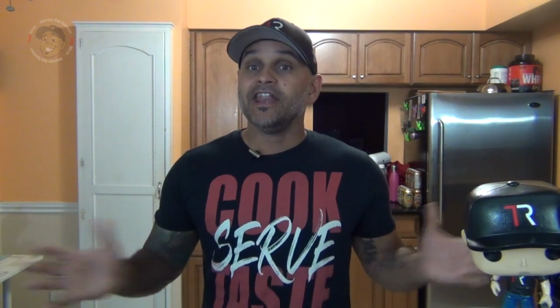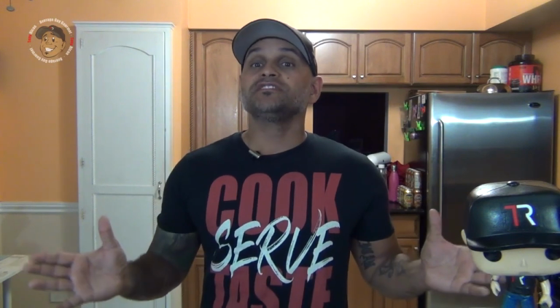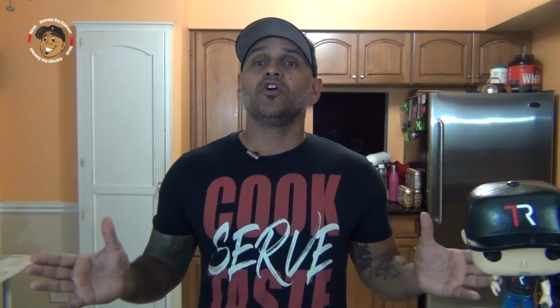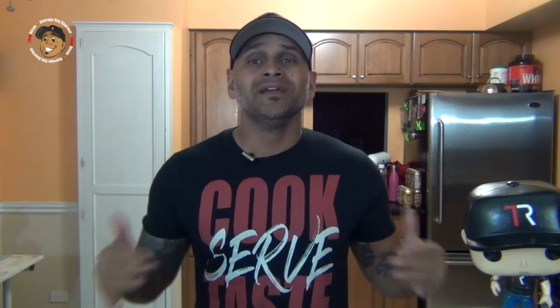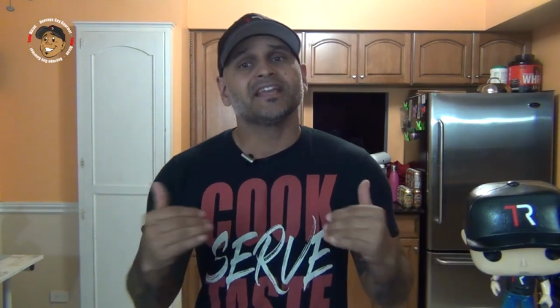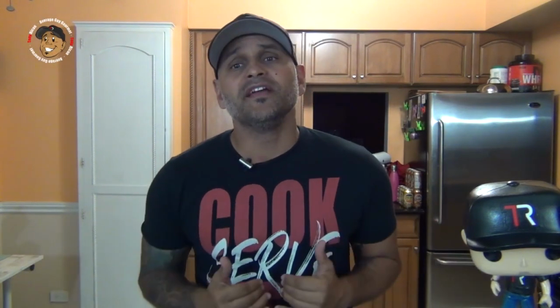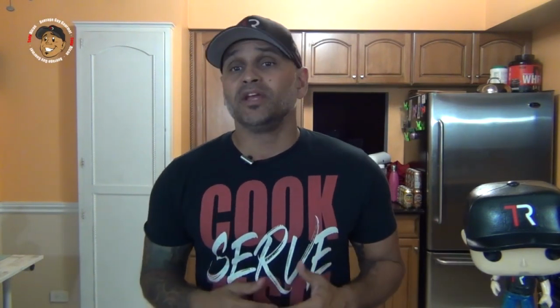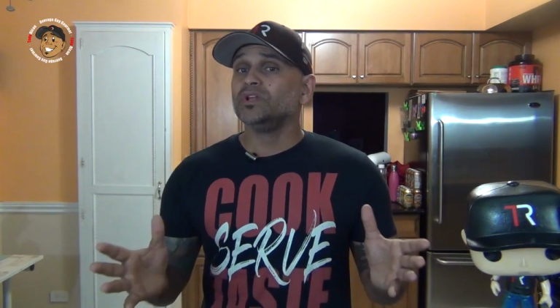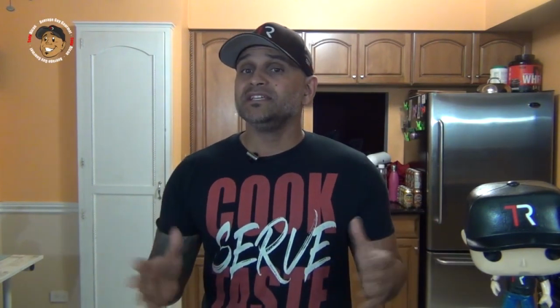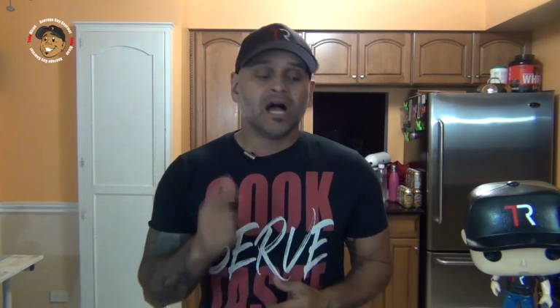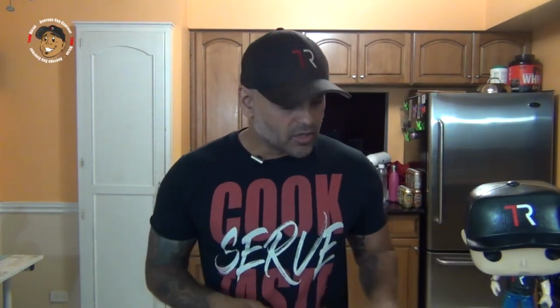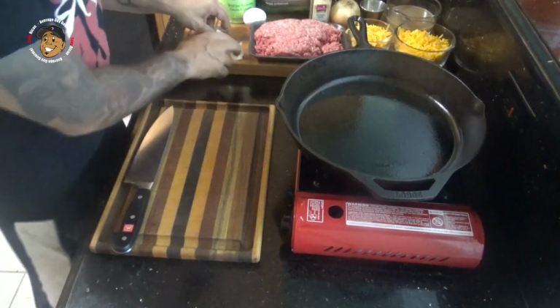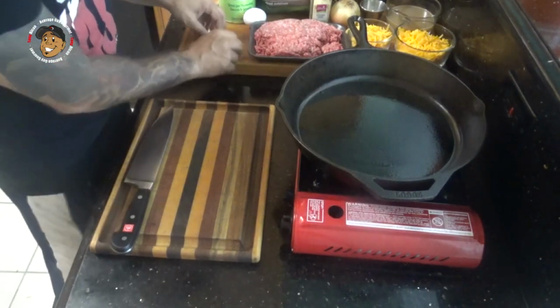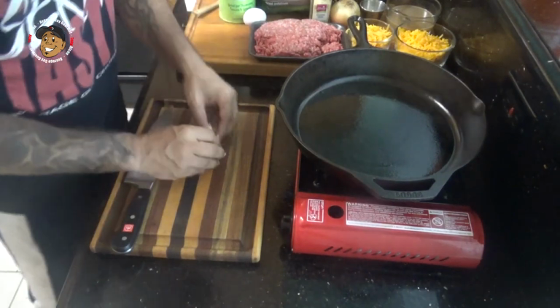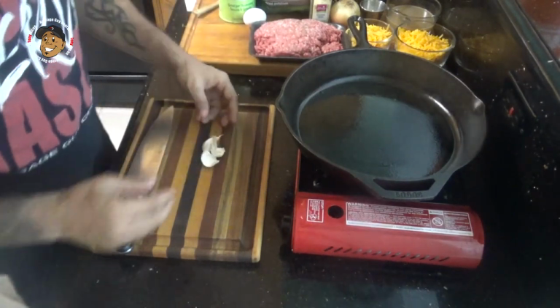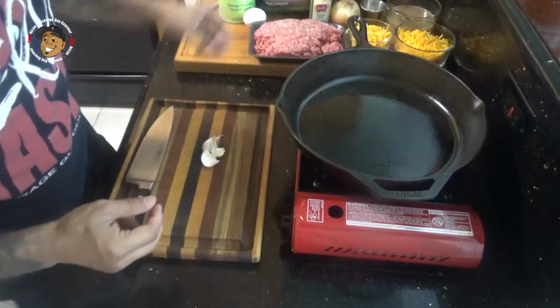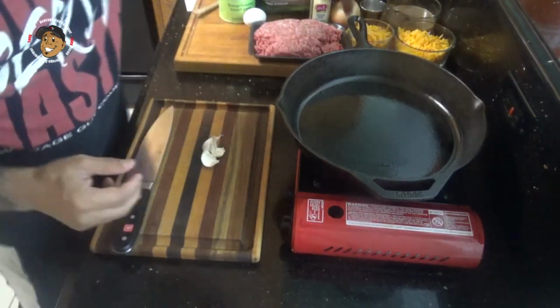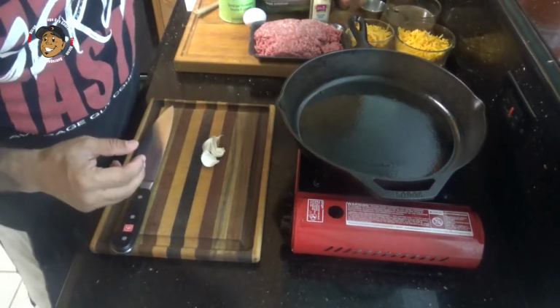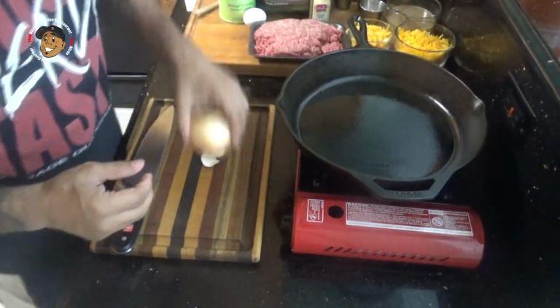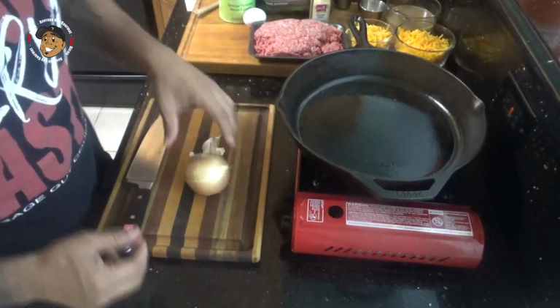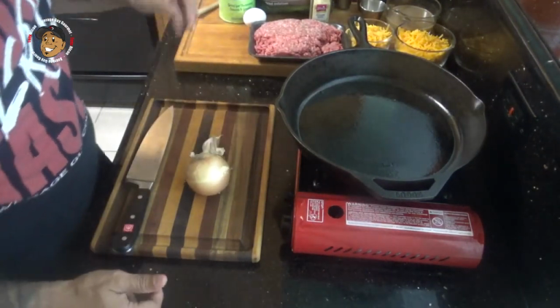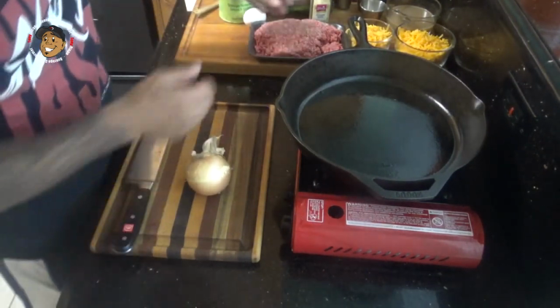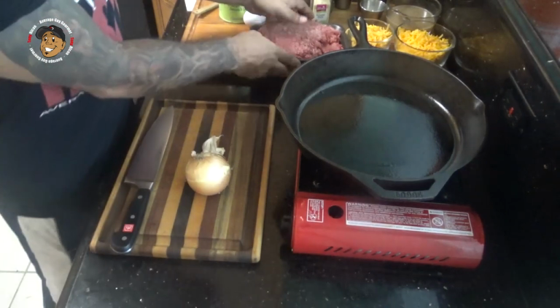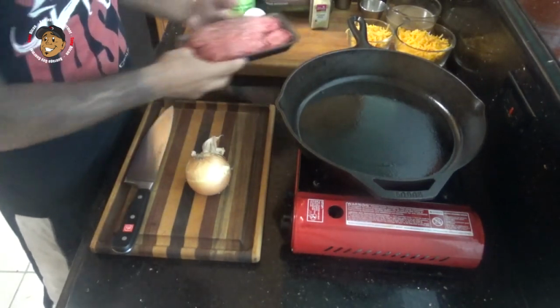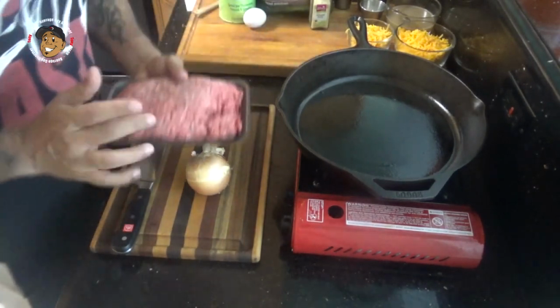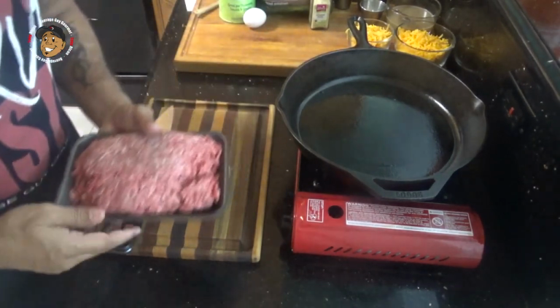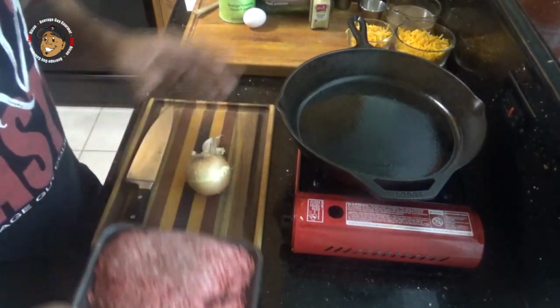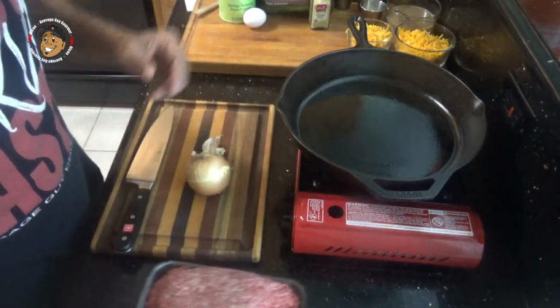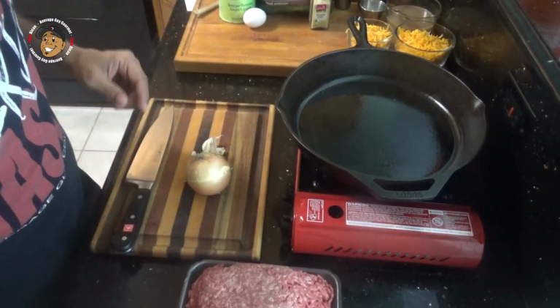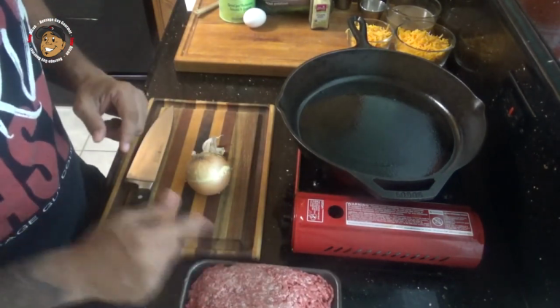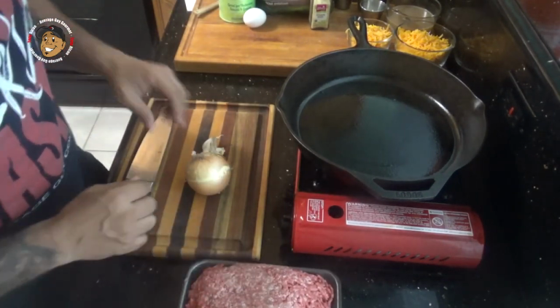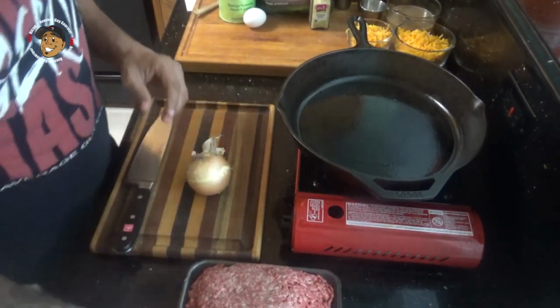Not only is this dinner awesome, it's like everything else I make — really easy. I'm gonna start by going ahead and dicing up some garlic and some onion. Once that's diced up, I'm gonna take that and my ground beef, throw it in my pan, and start browning that ground beef up.